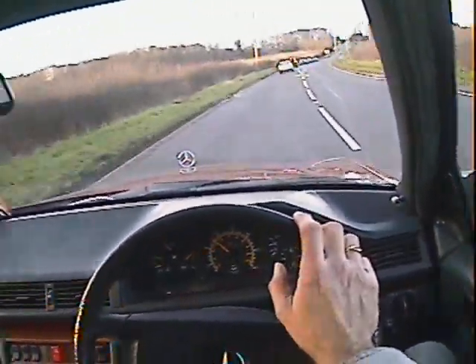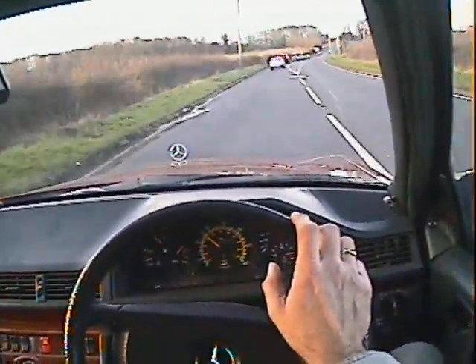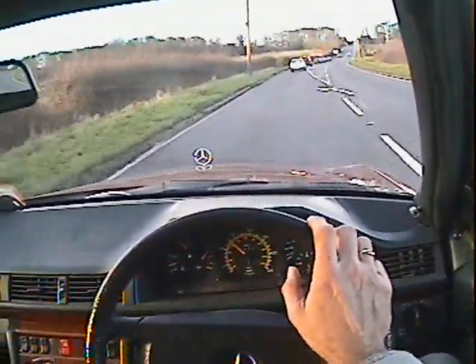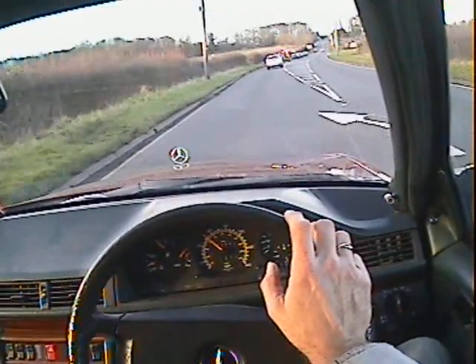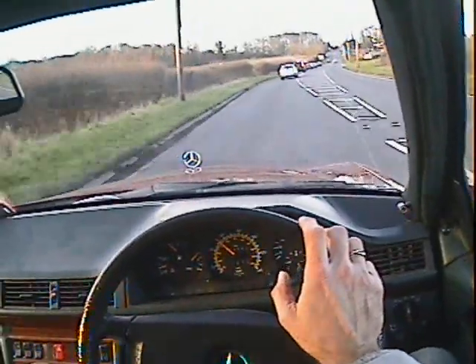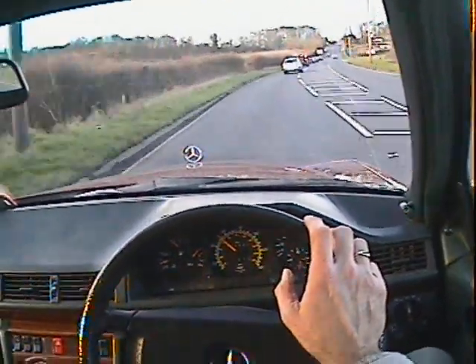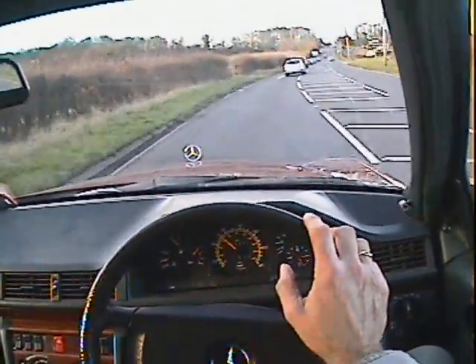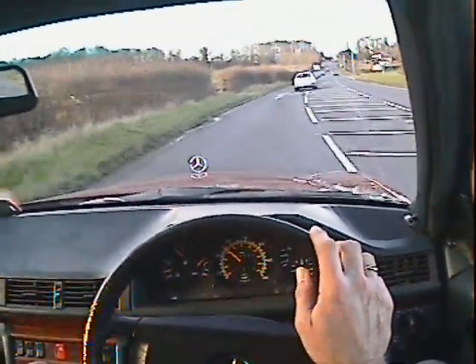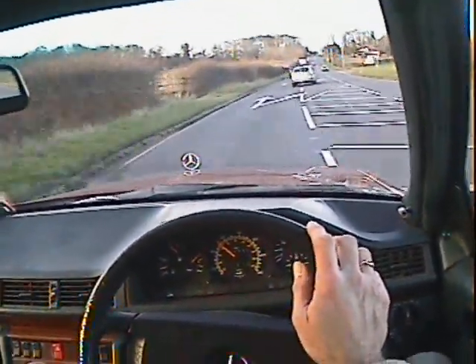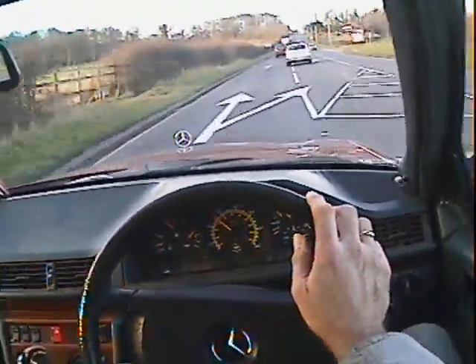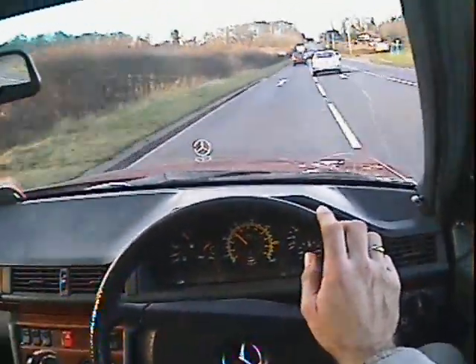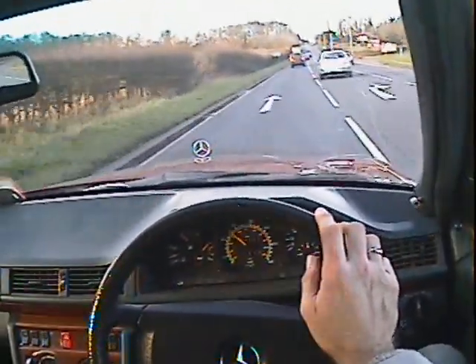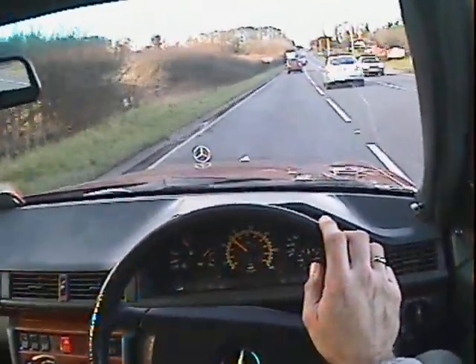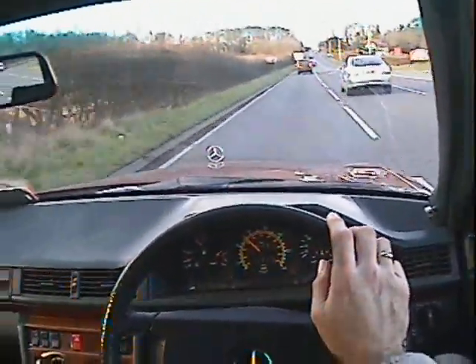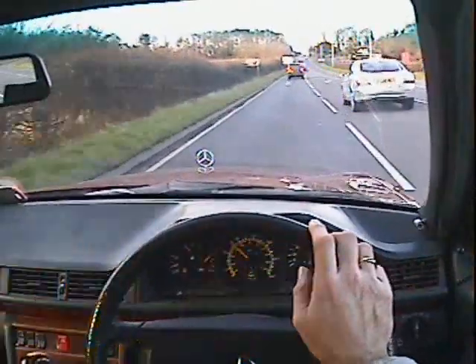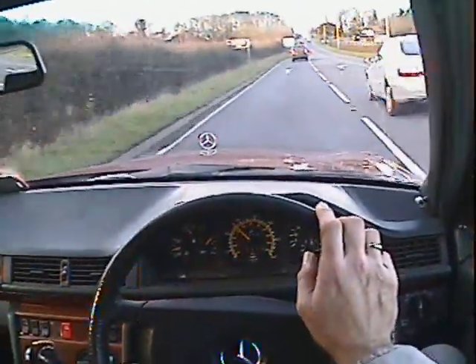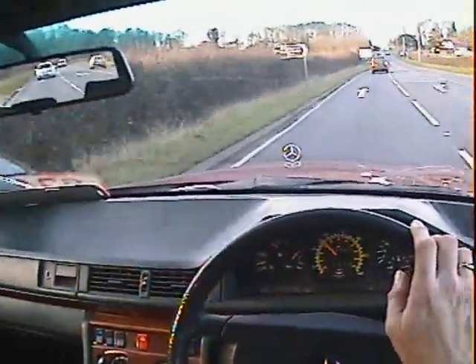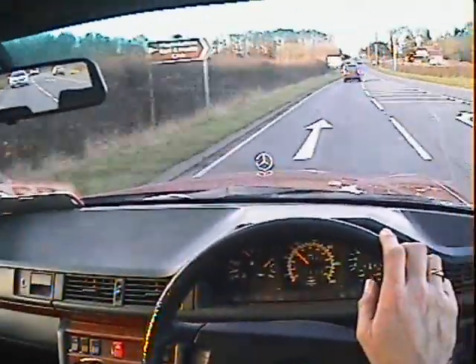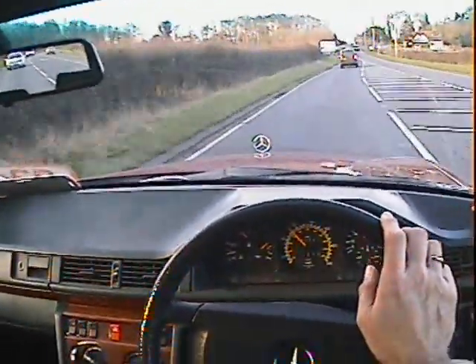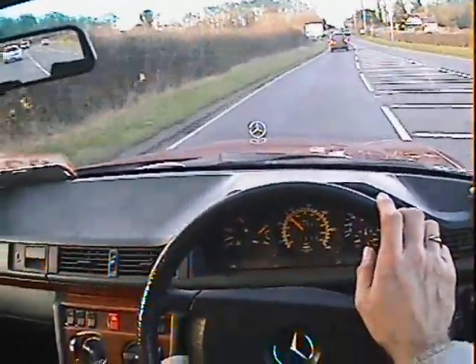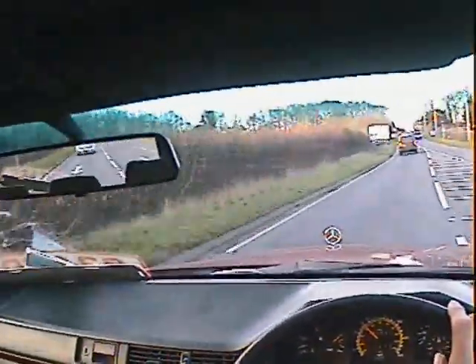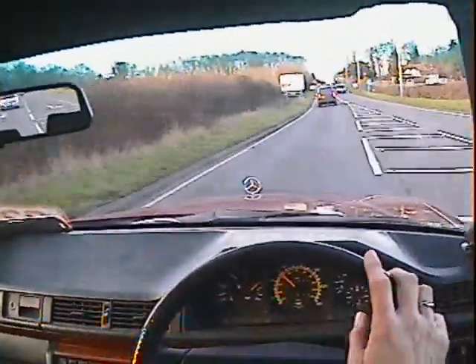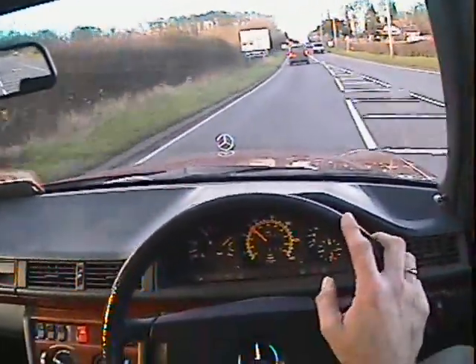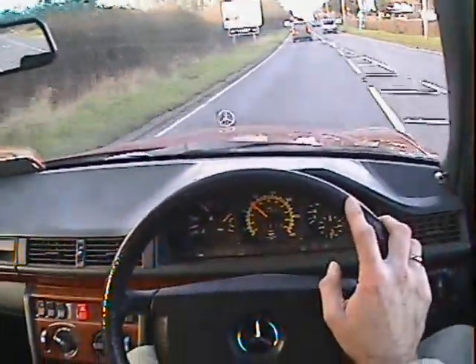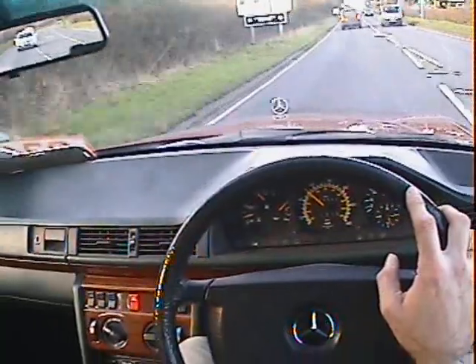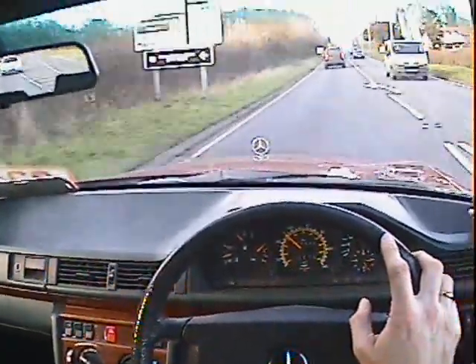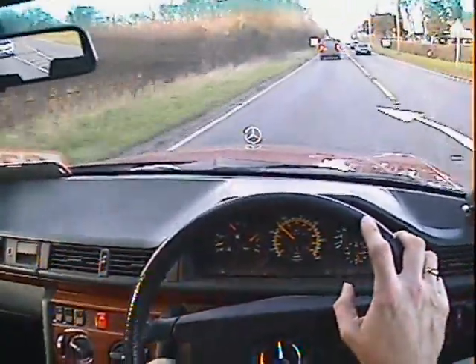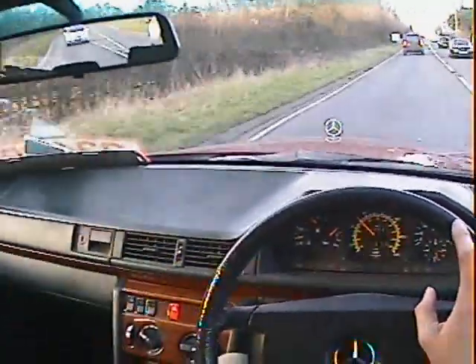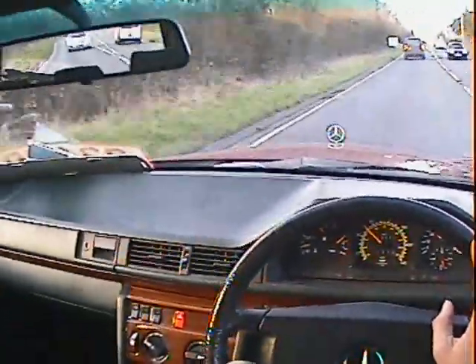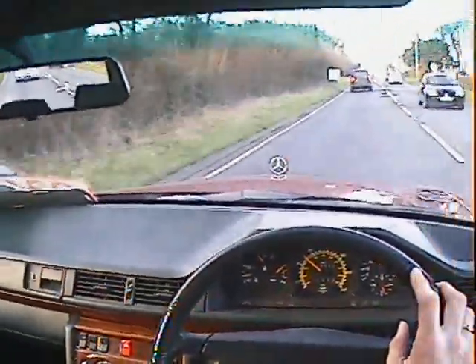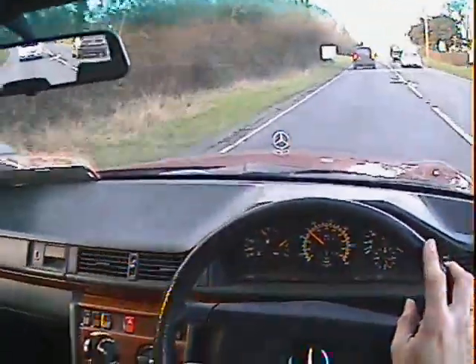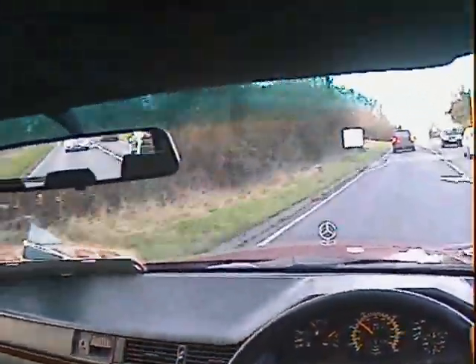It drives perfectly. There doesn't seem to be any issues with things like the self-levelling suspension on the back or anything. One of the nicest ones I've driven for some considerable time — I'd have no hesitation in jumping in this and doing a long continental trip.